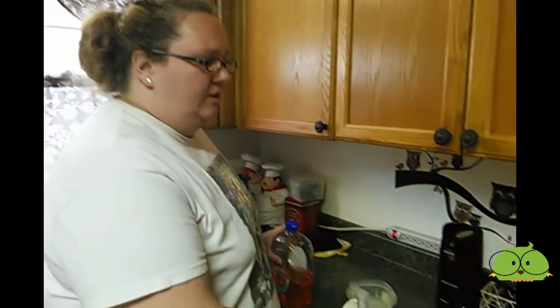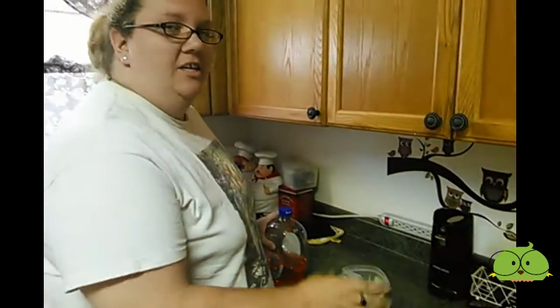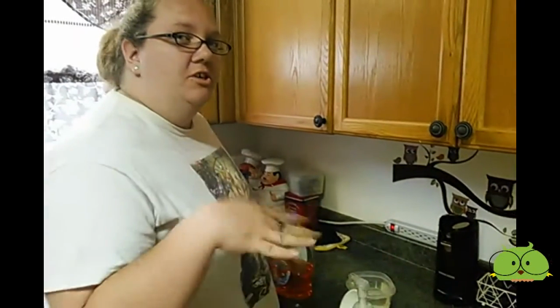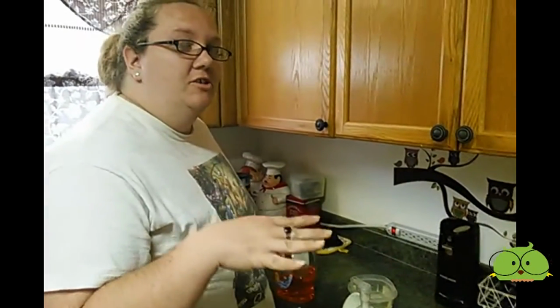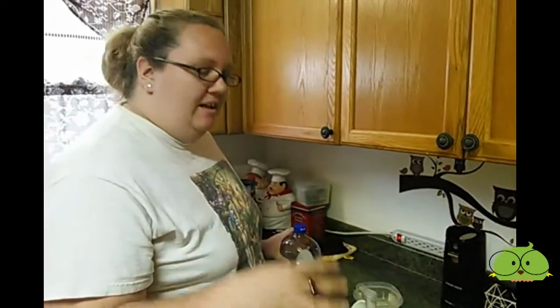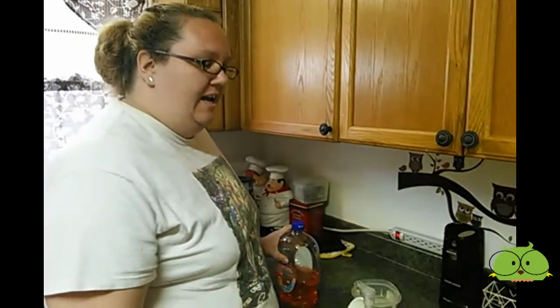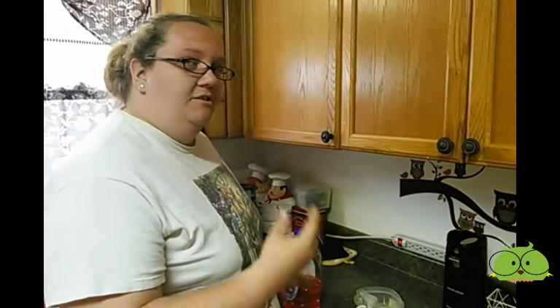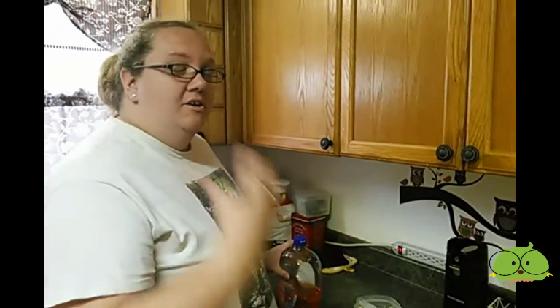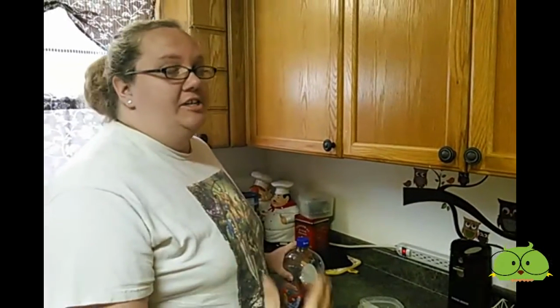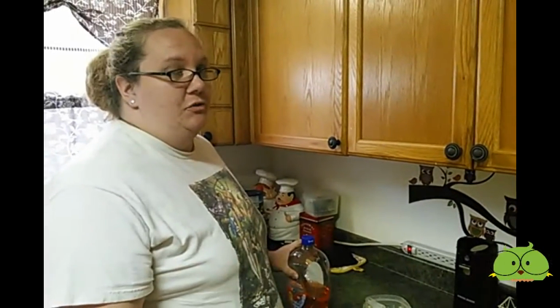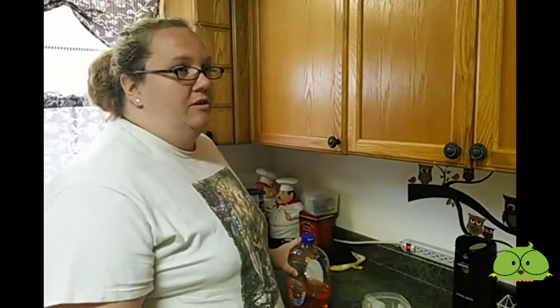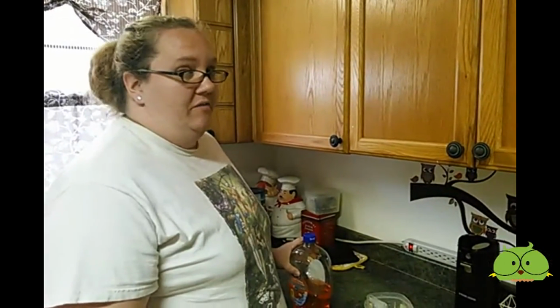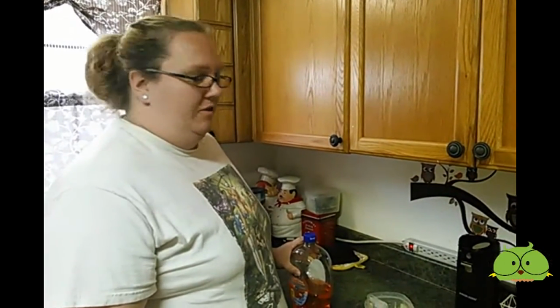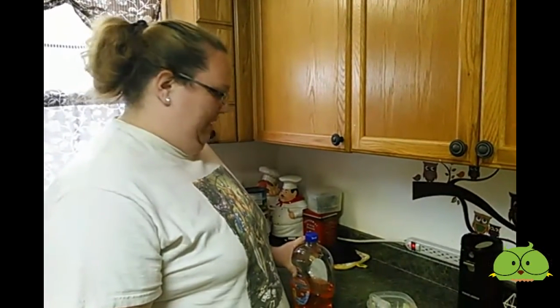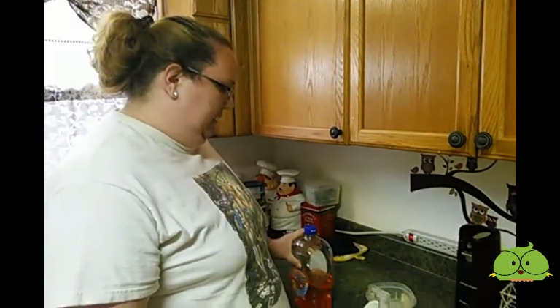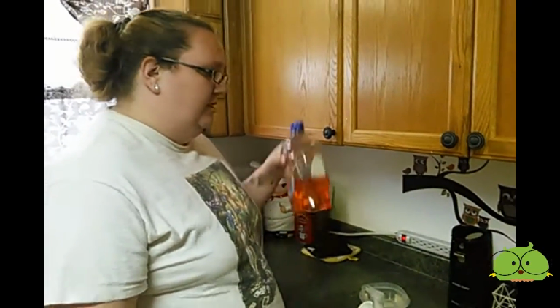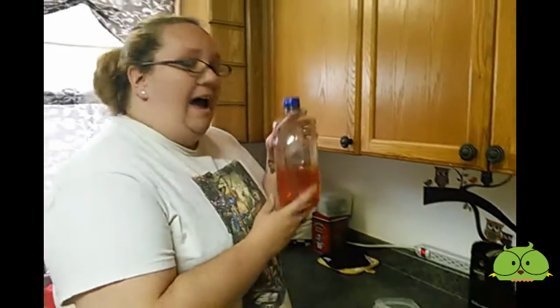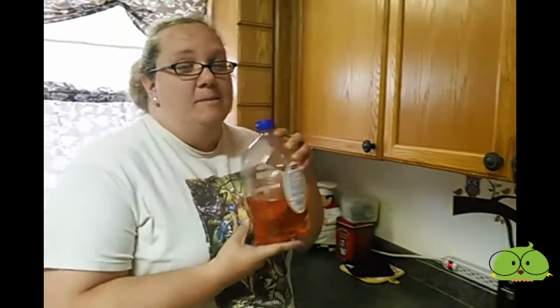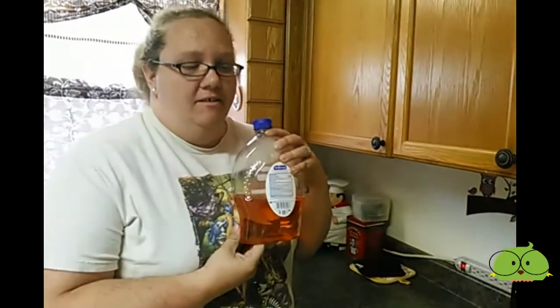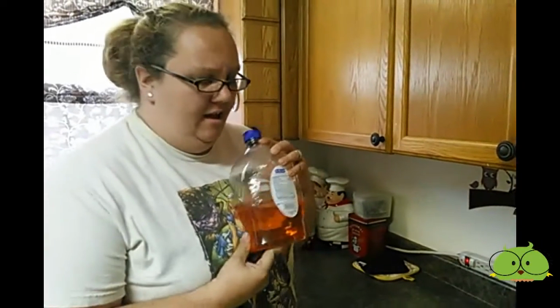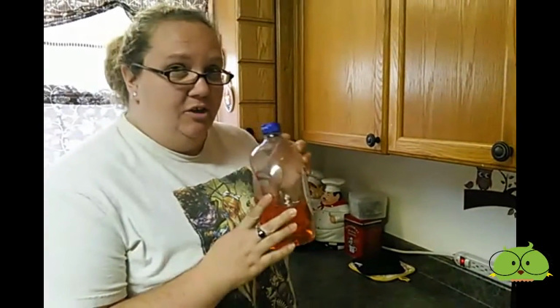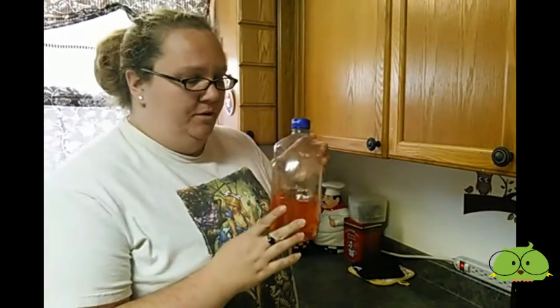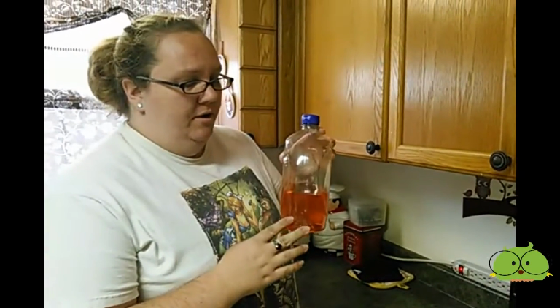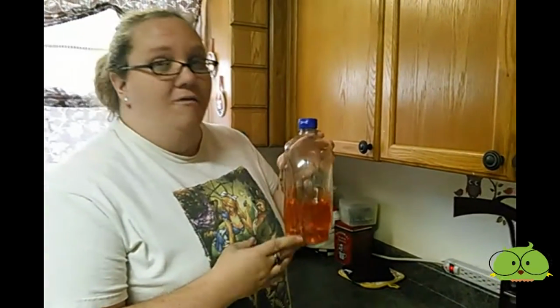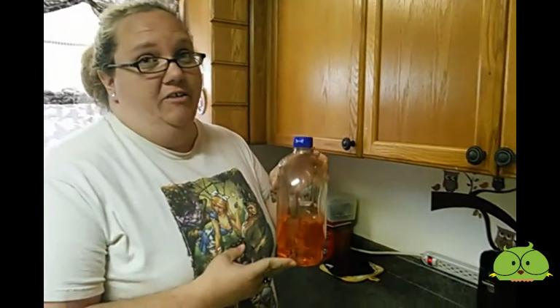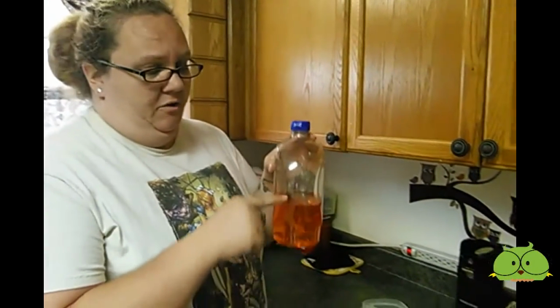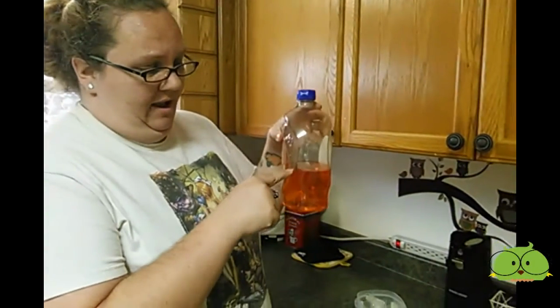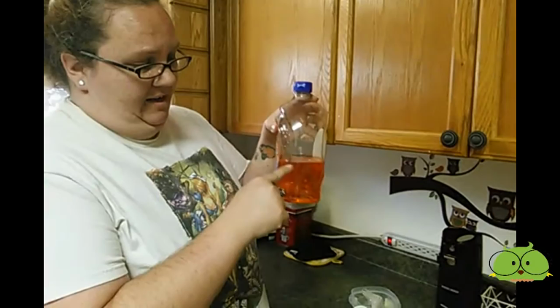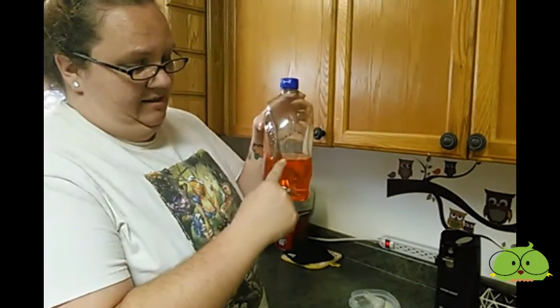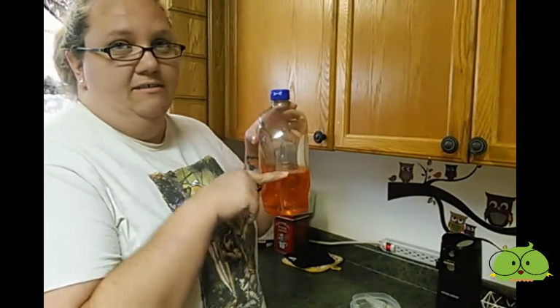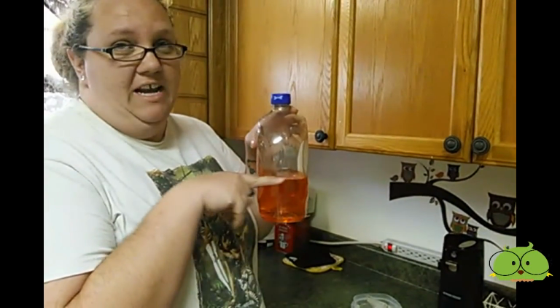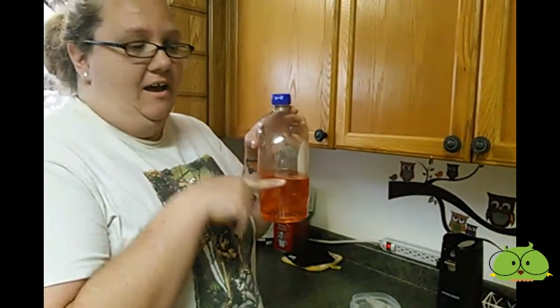So I just want to show you a little trick that I learned — how to create your own refill for the foaming soap dispensers. I bought this bottle of soap over a year ago and it's still pretty high up.